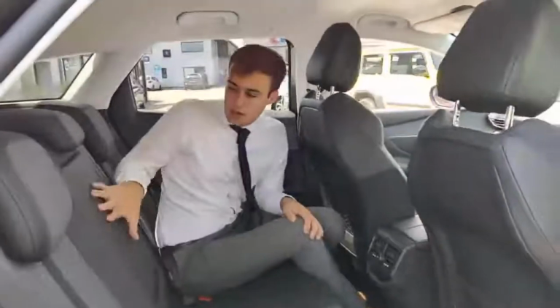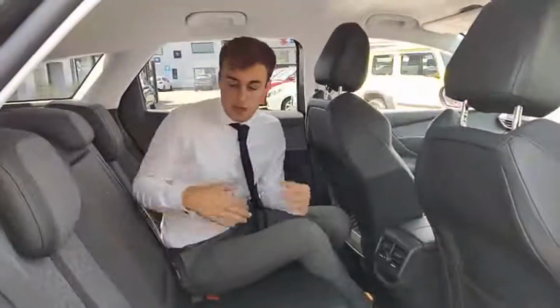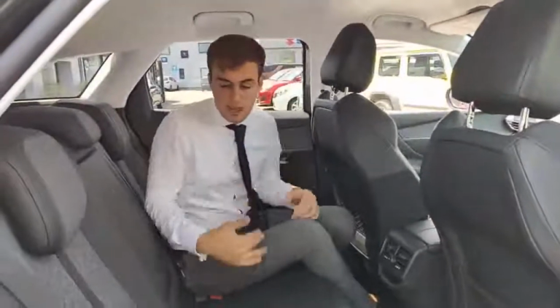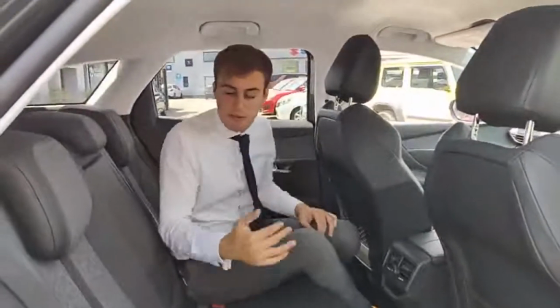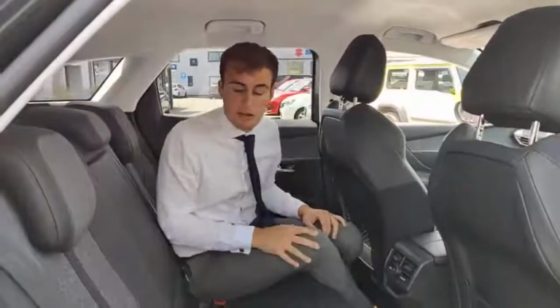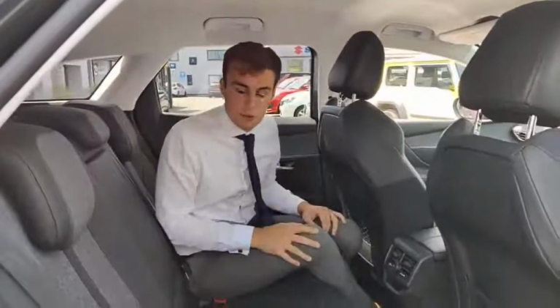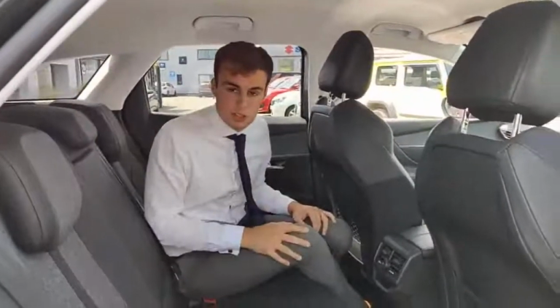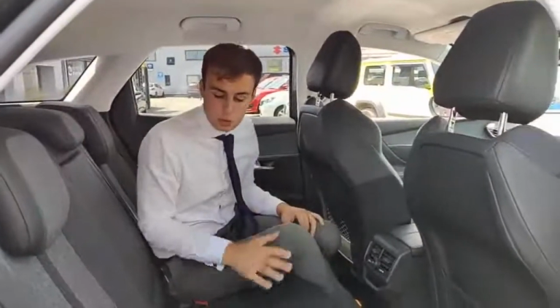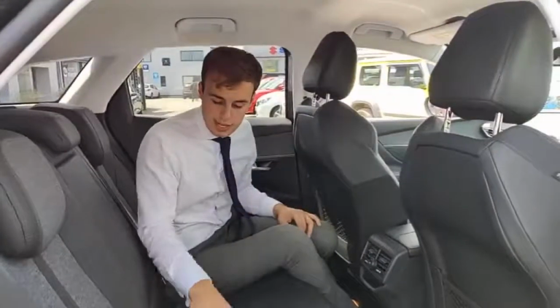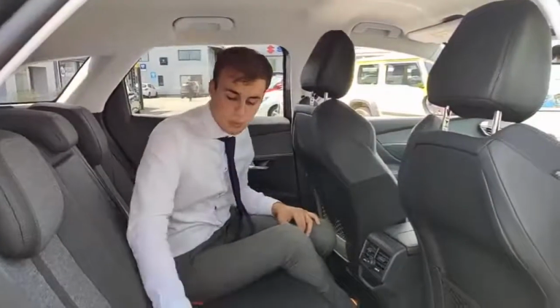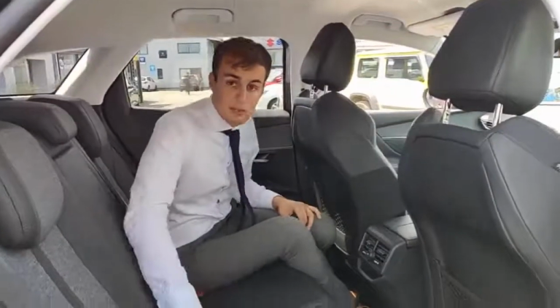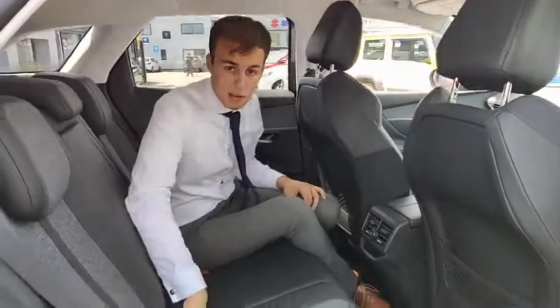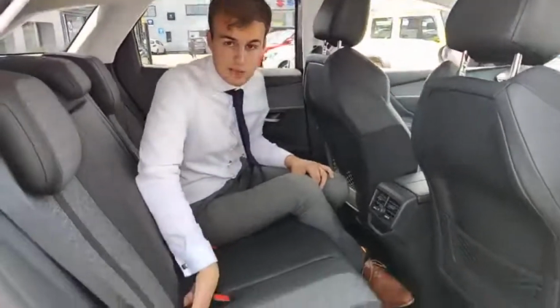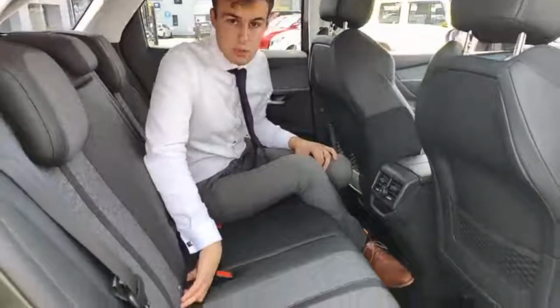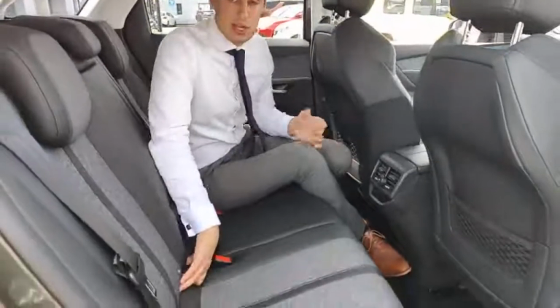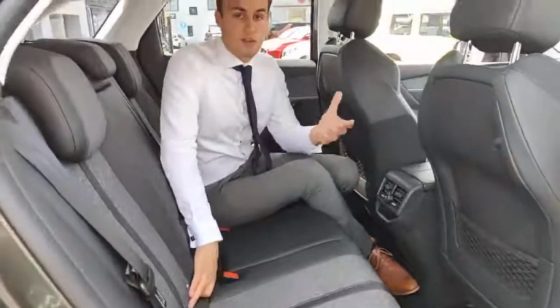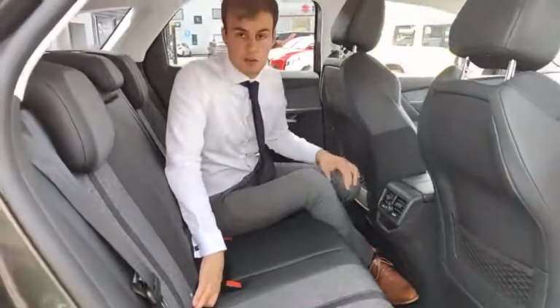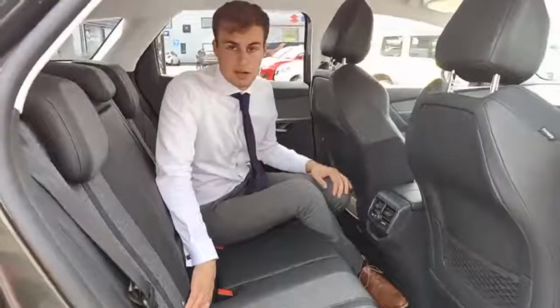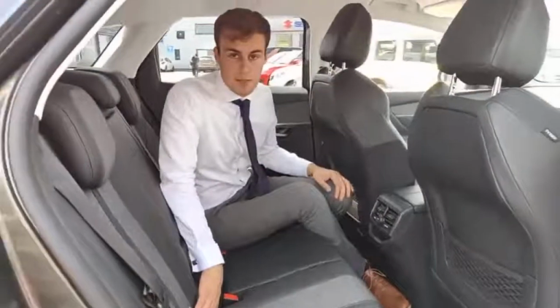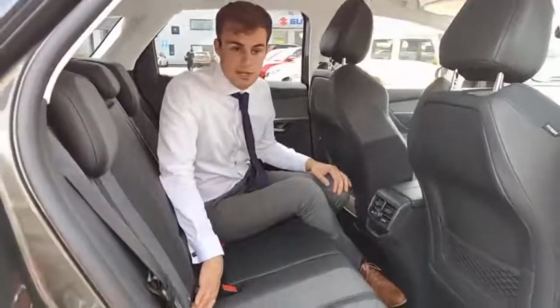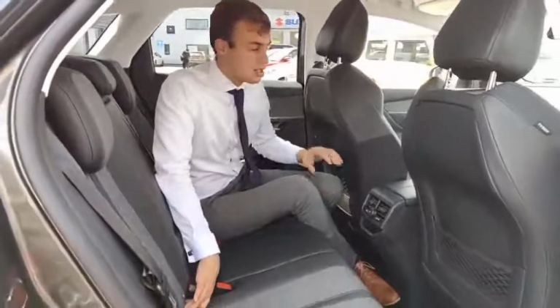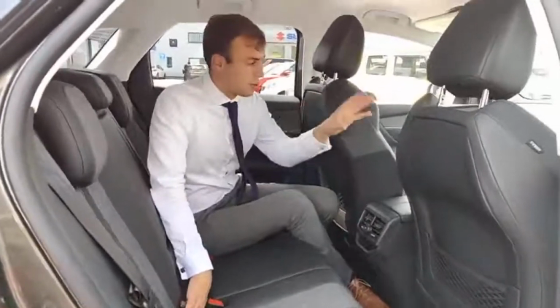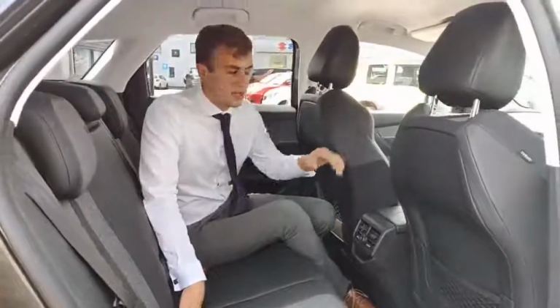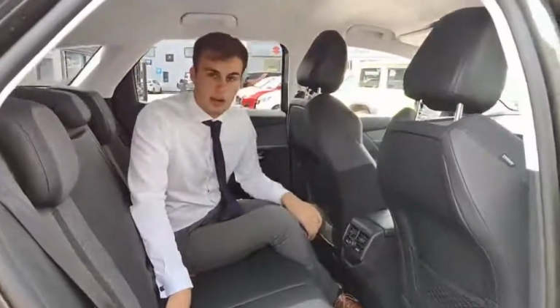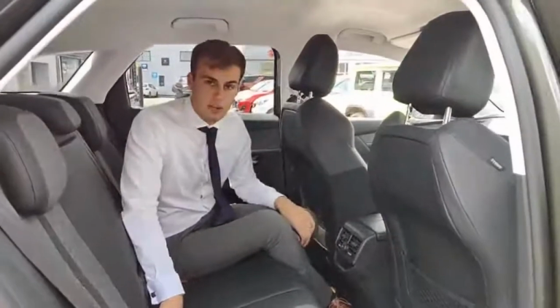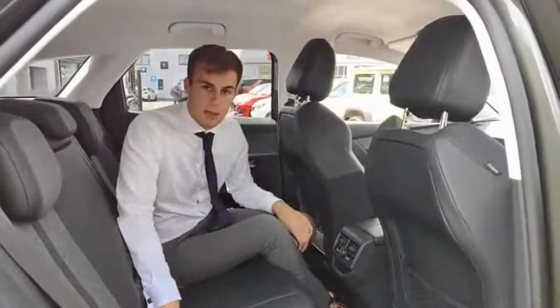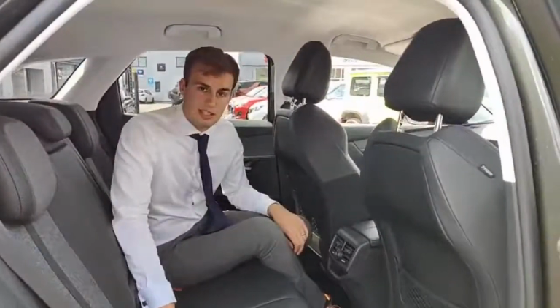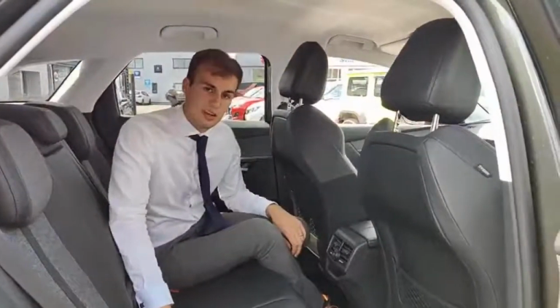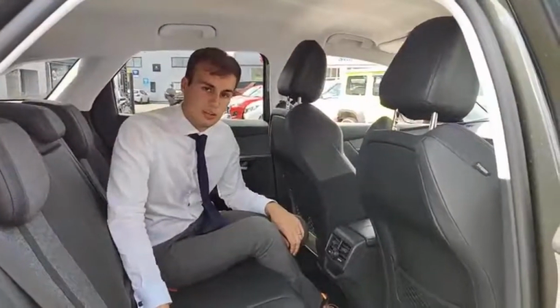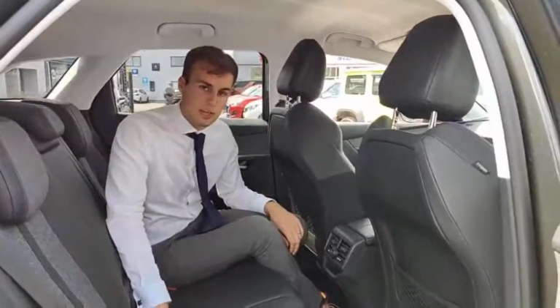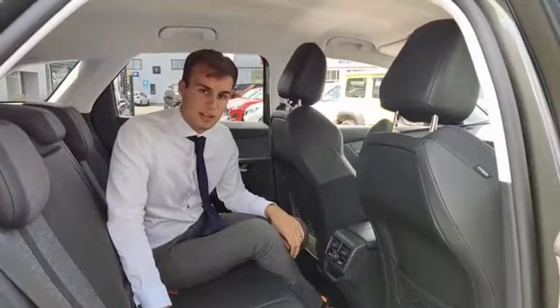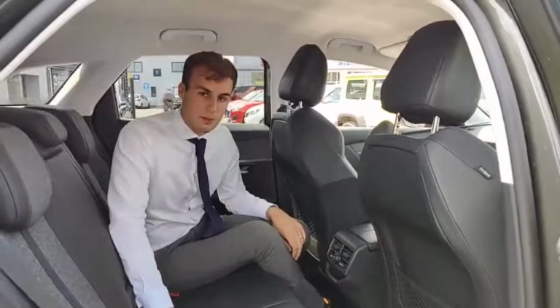There is enough space here for three full-size adults quite easily, with rear isofix points for those with younger families. Let's hop into the front and have a look at the space and technology in the front of the cabin.